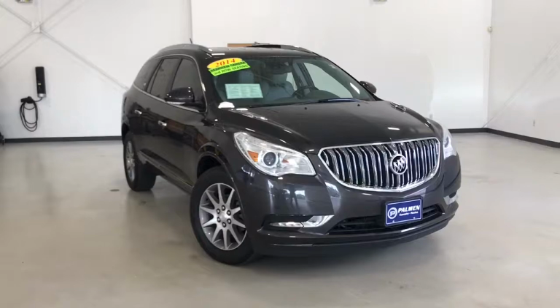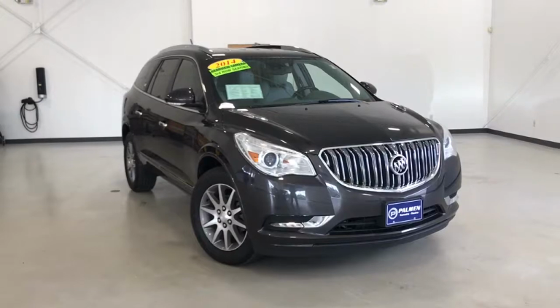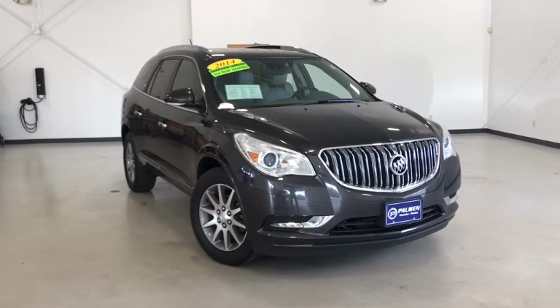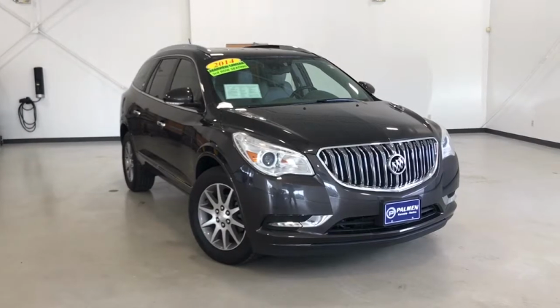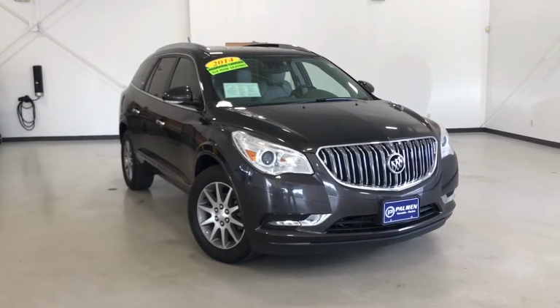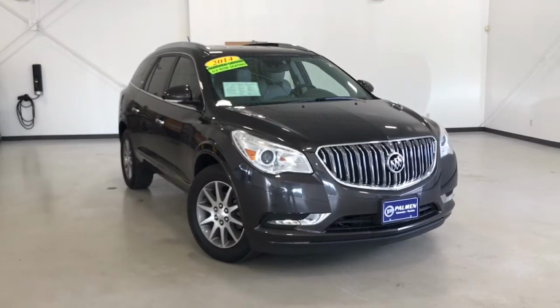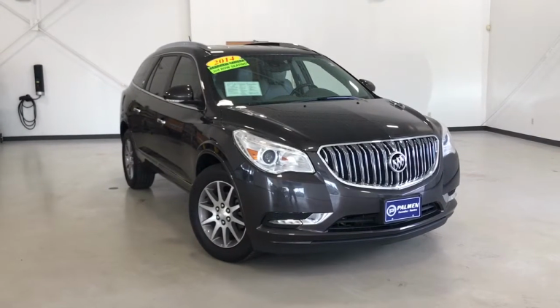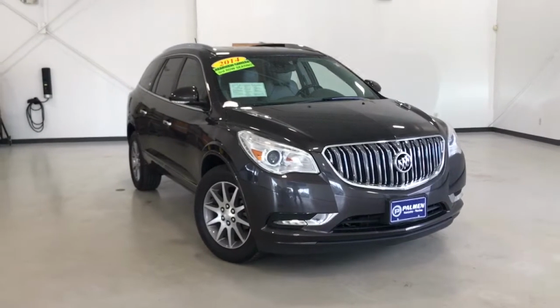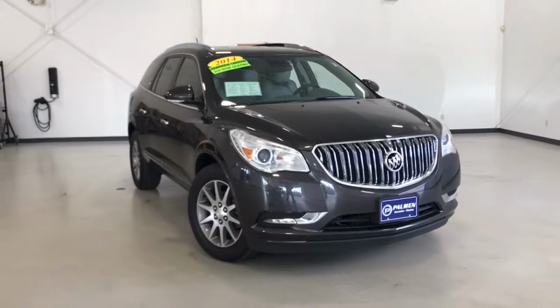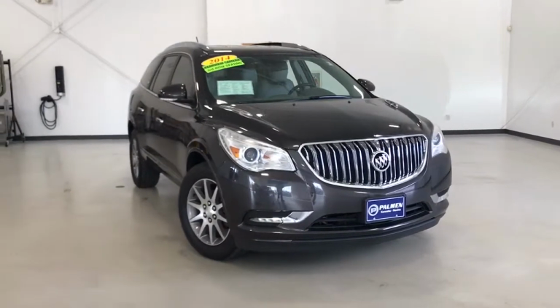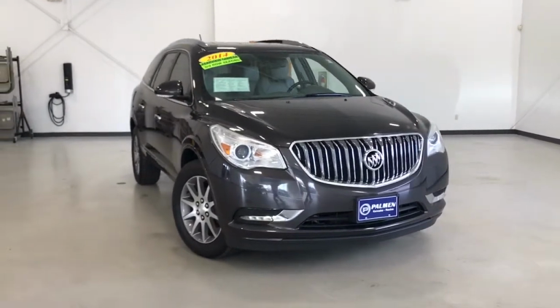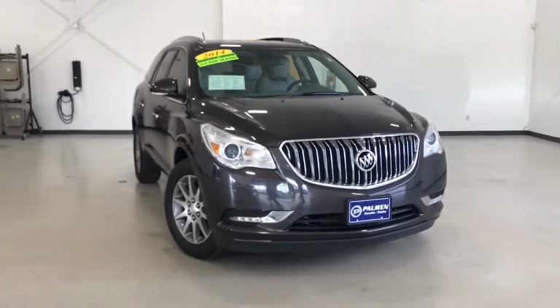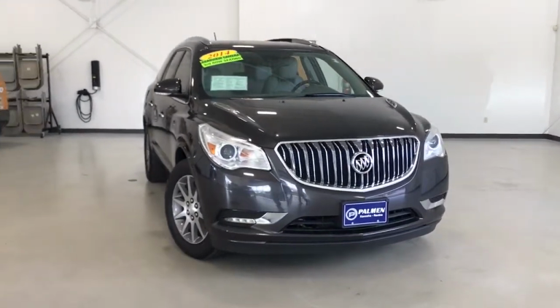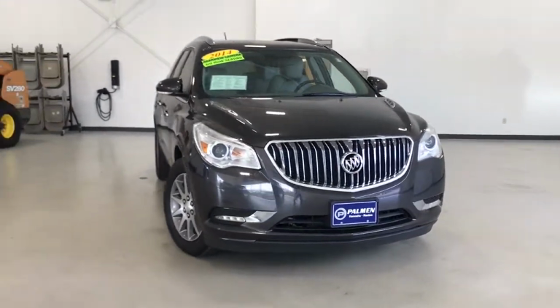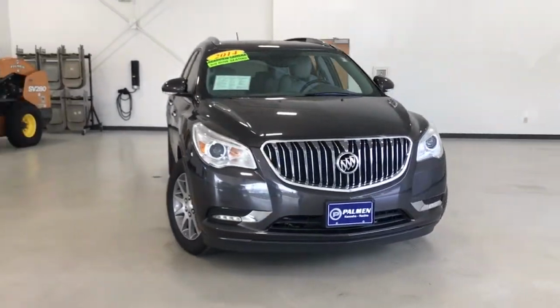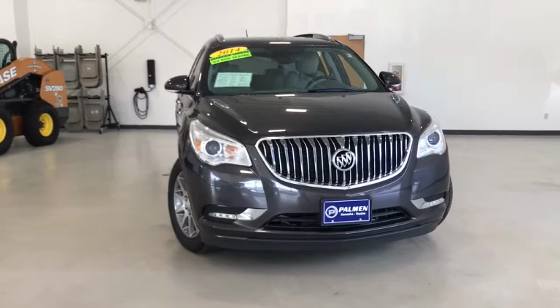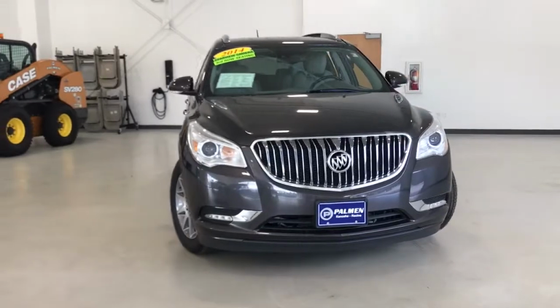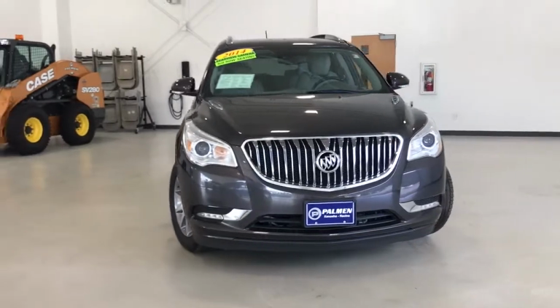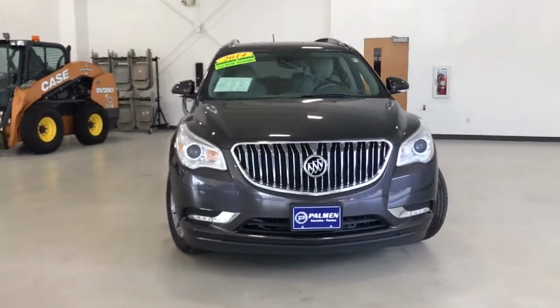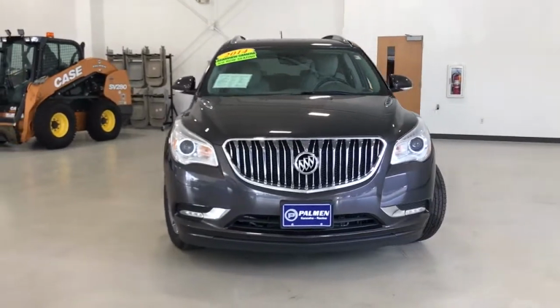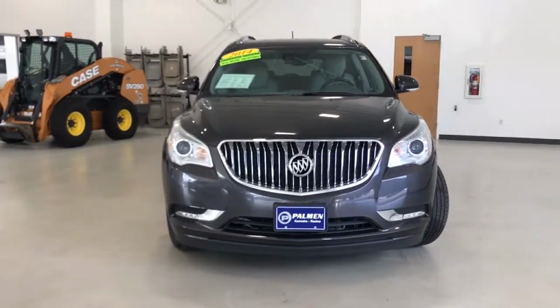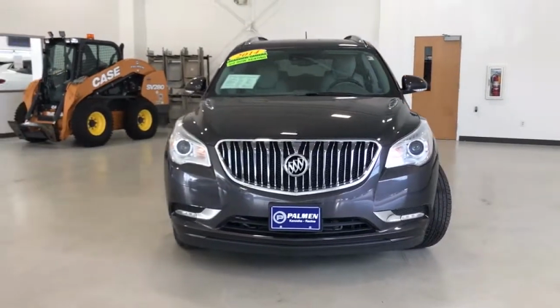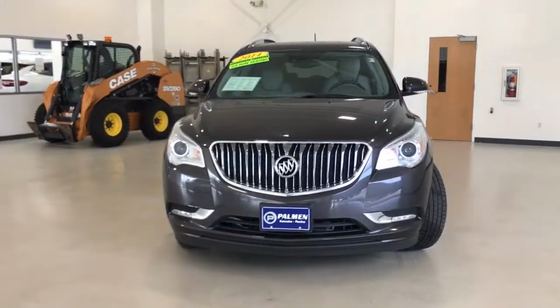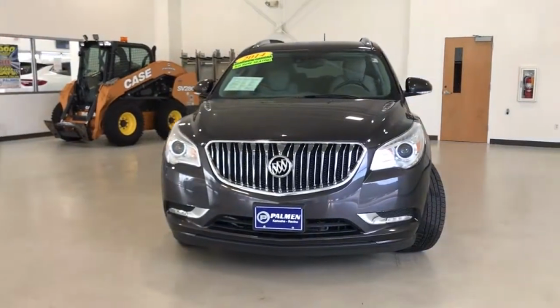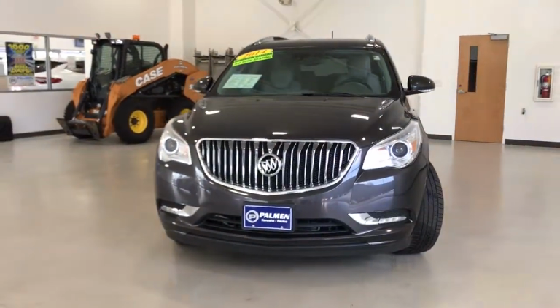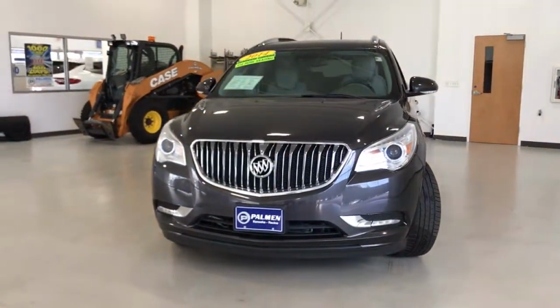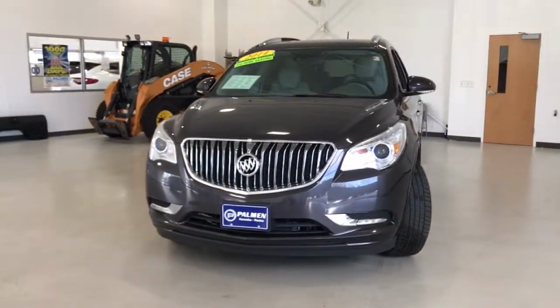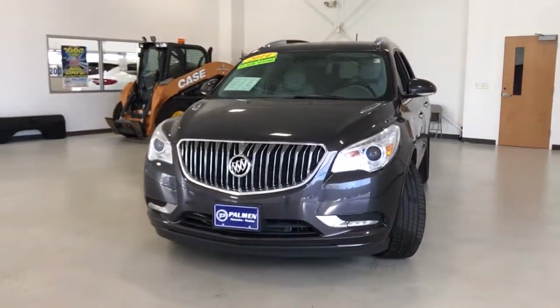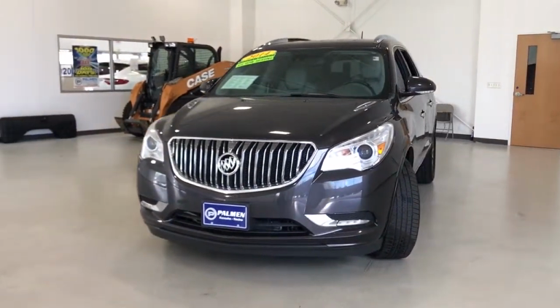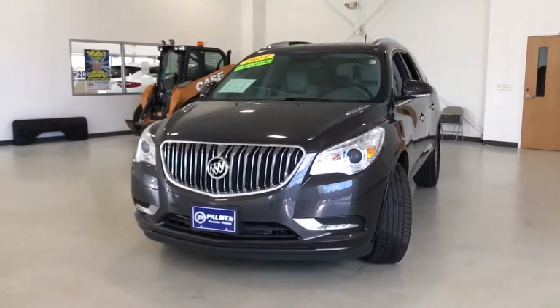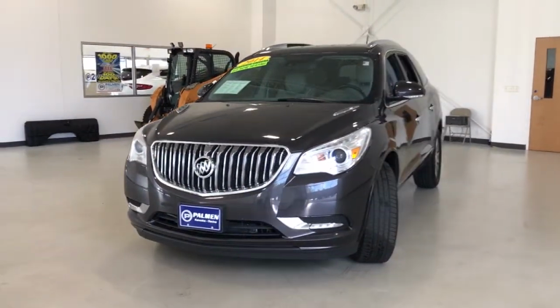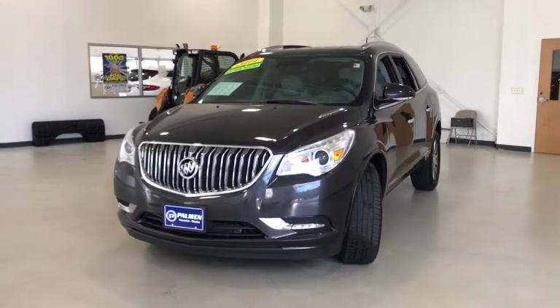Get into a car with value. 2014 Buick Enclave, with less than 120,000 miles on the odometer — this vehicle stands out from the rest.